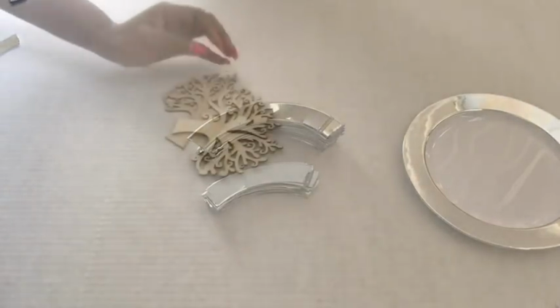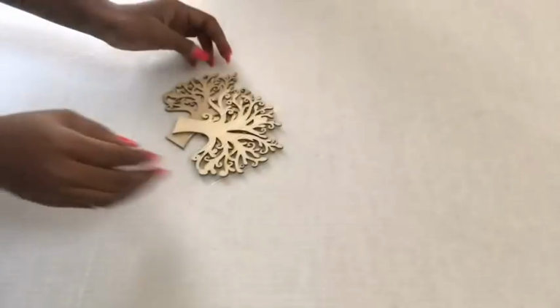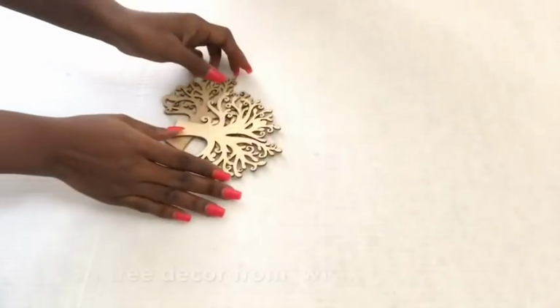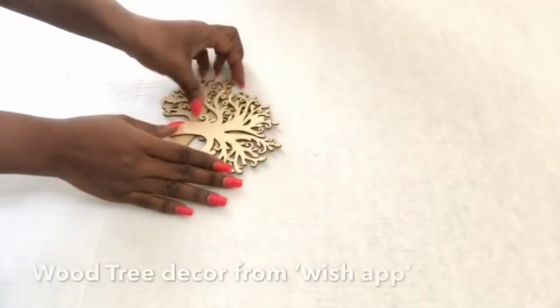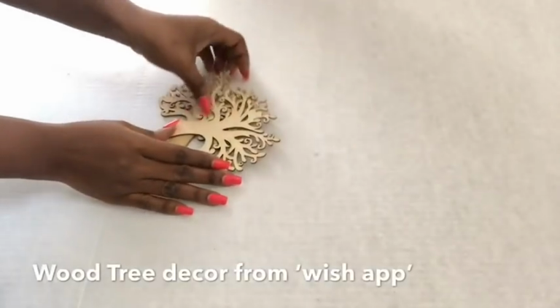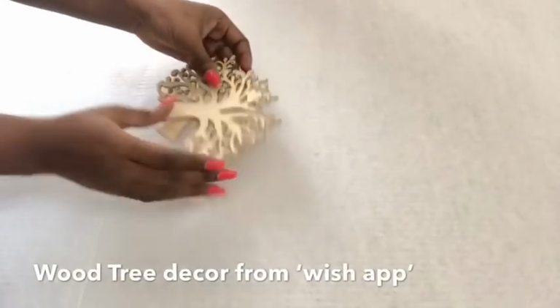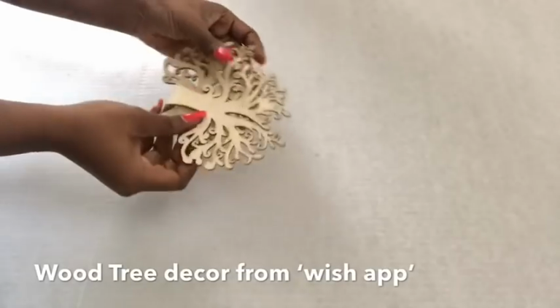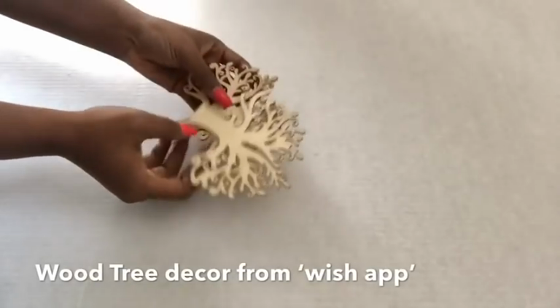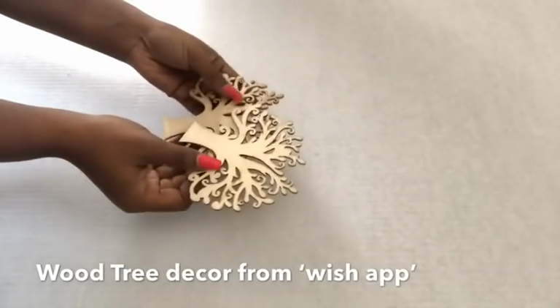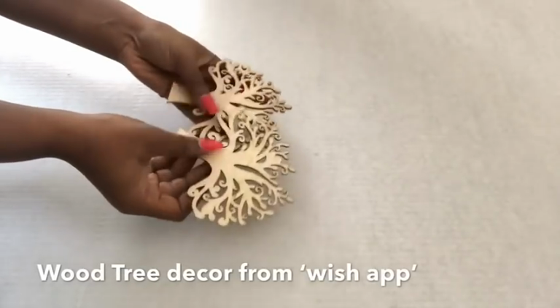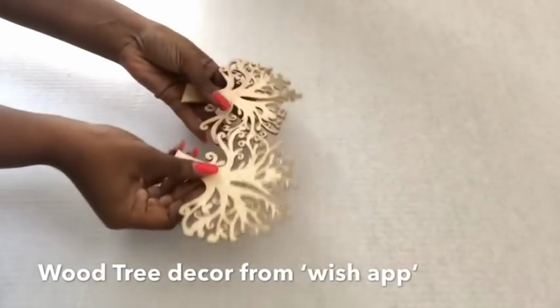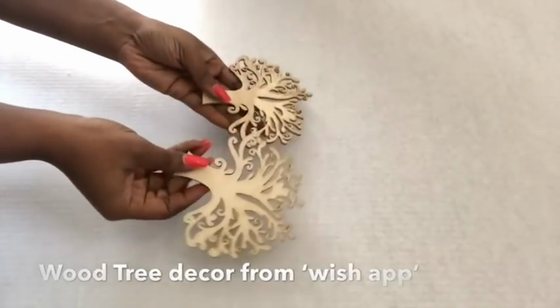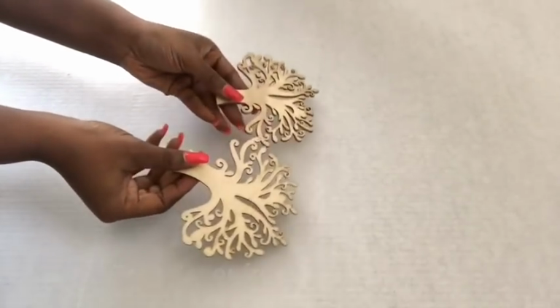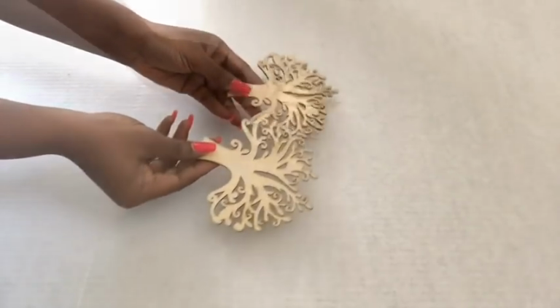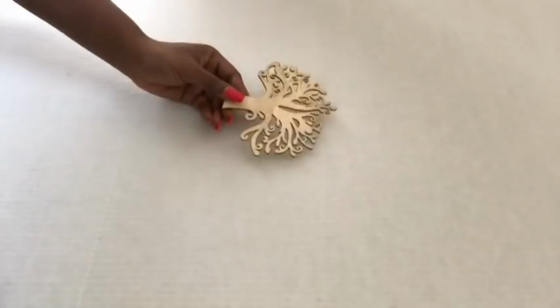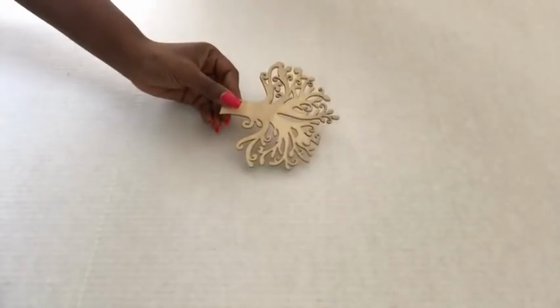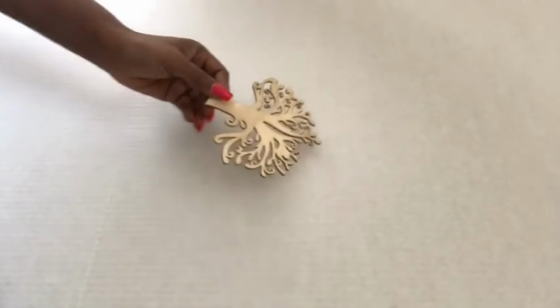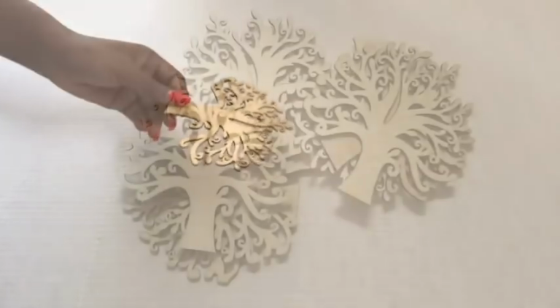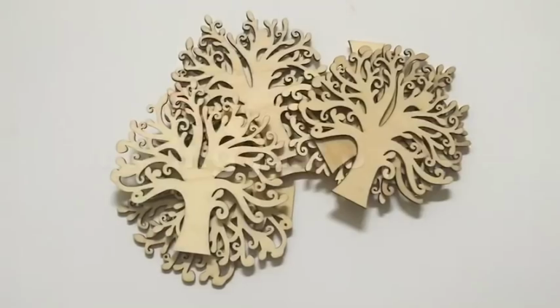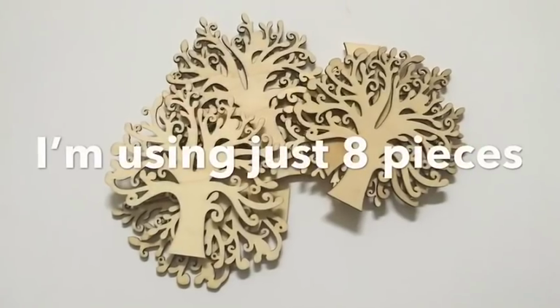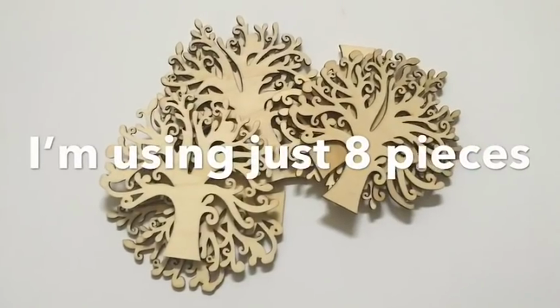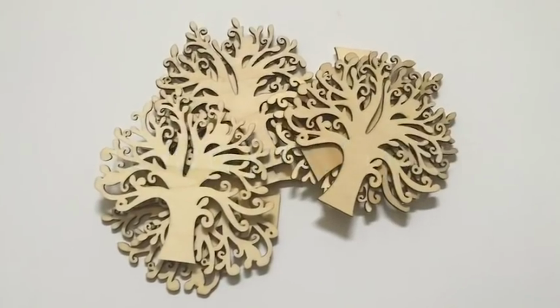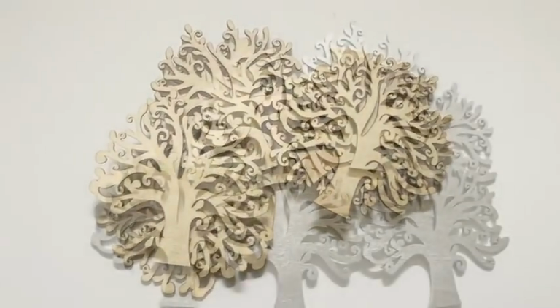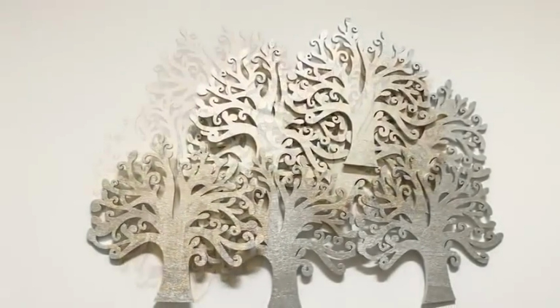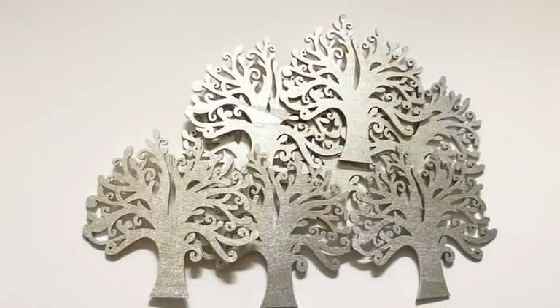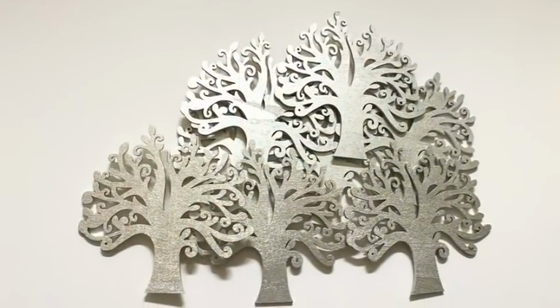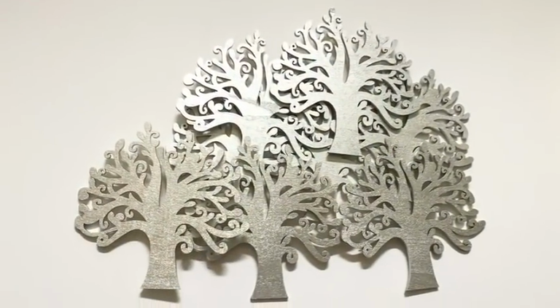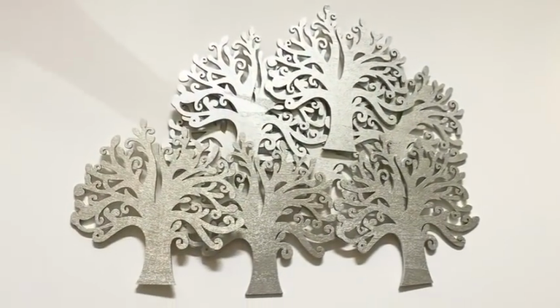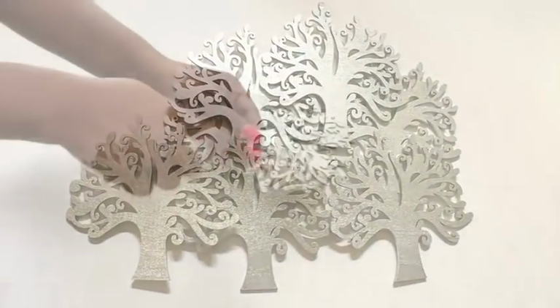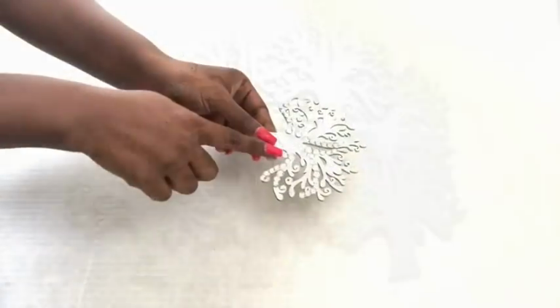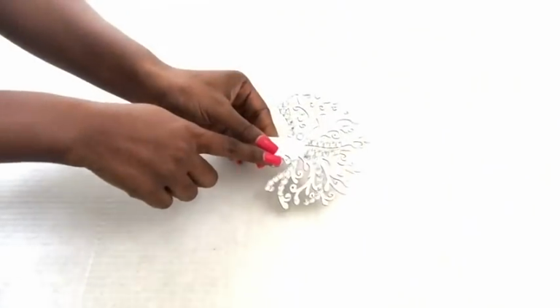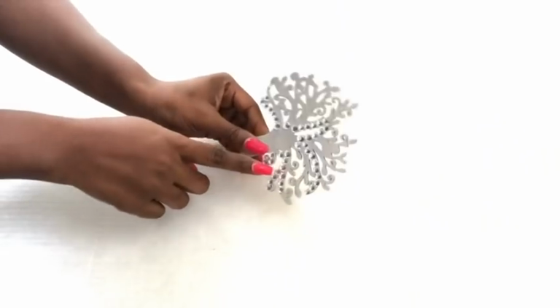I got these wooden decor pieces online from an app called Wish. I've always wanted to use these pieces for decorating, so I took them out, spray-painted them silver, and then covered some parts of the lines with gems.